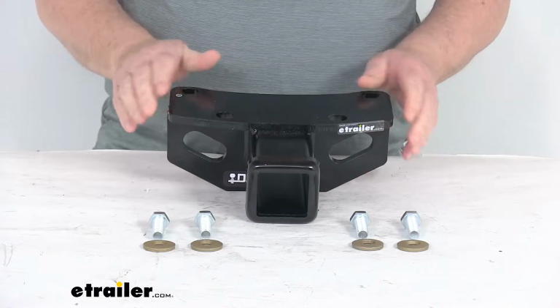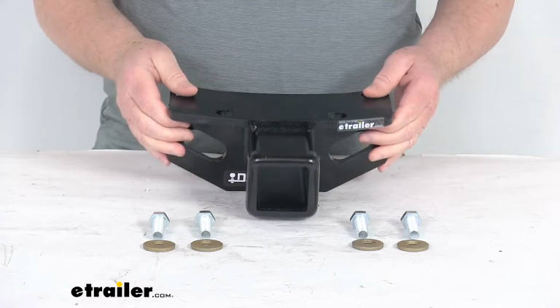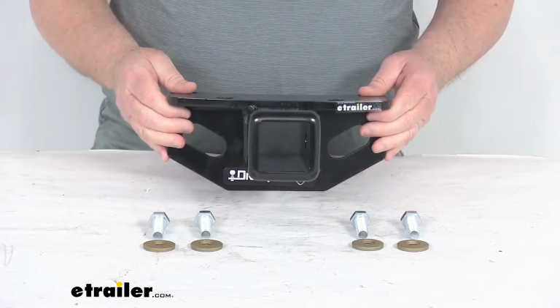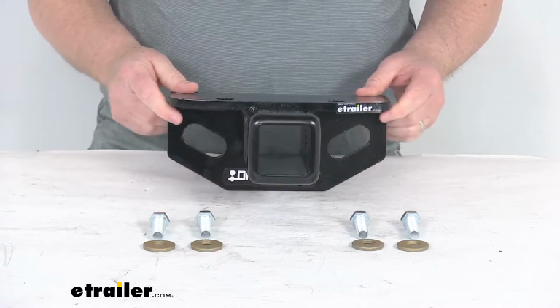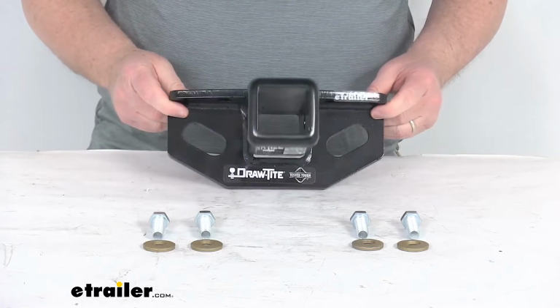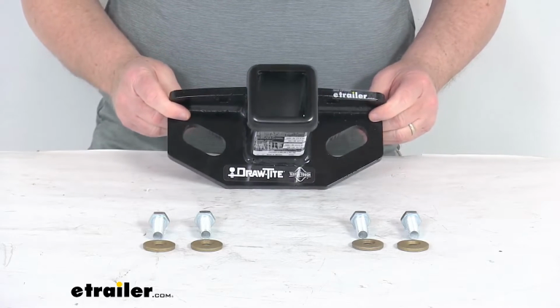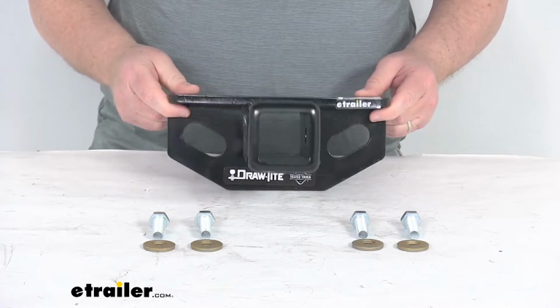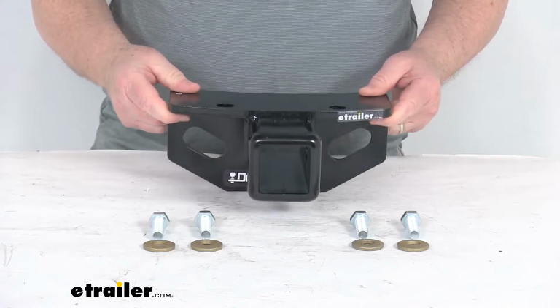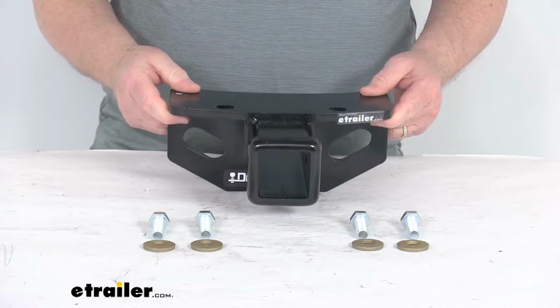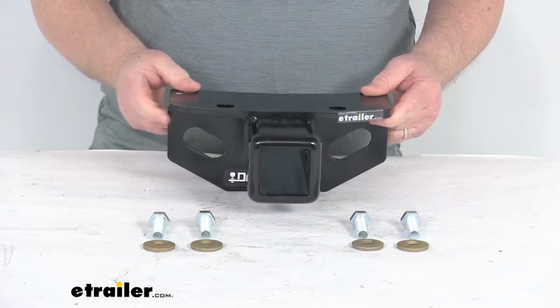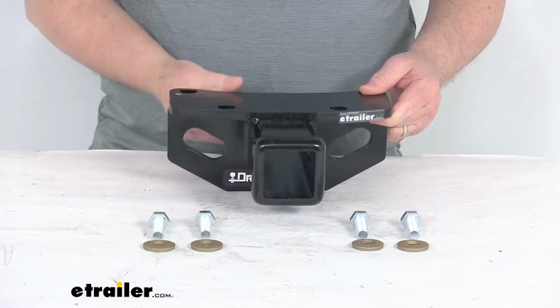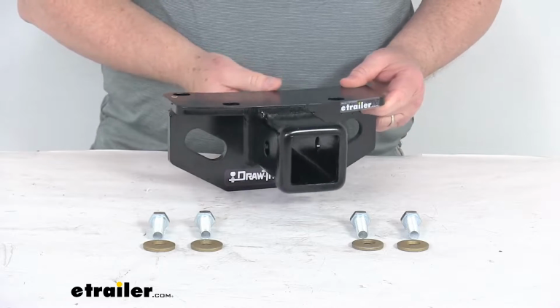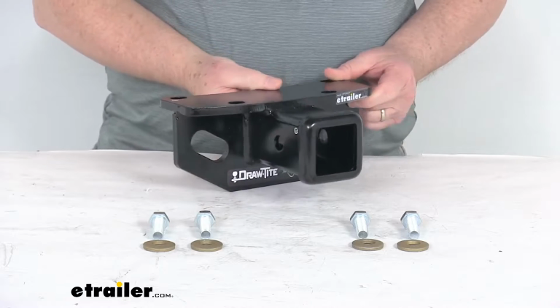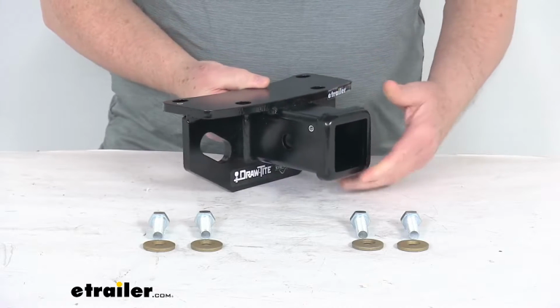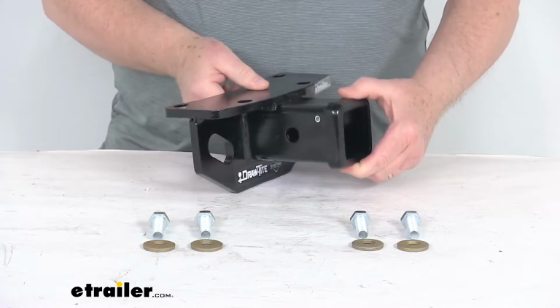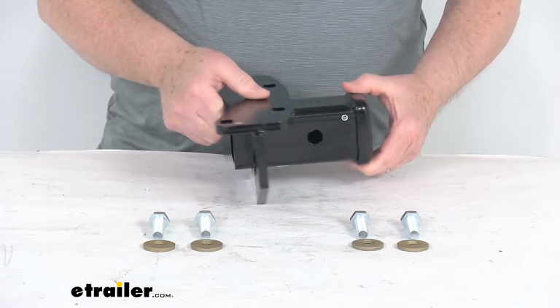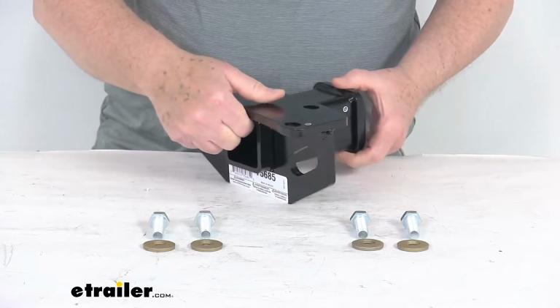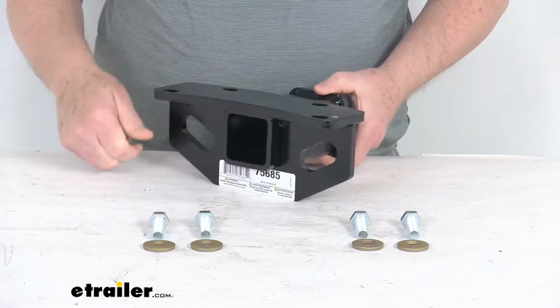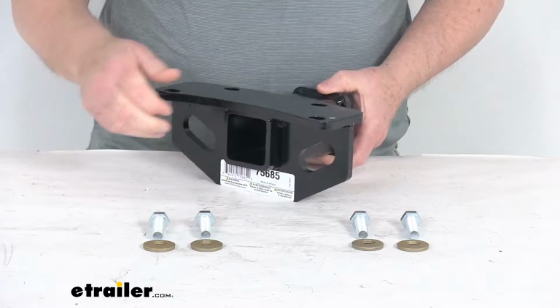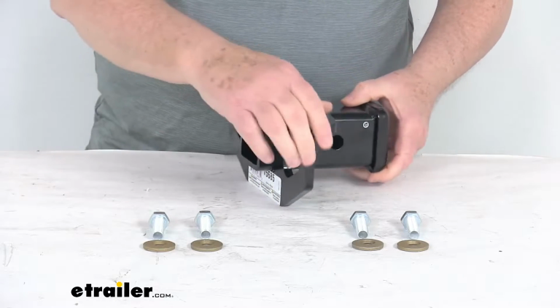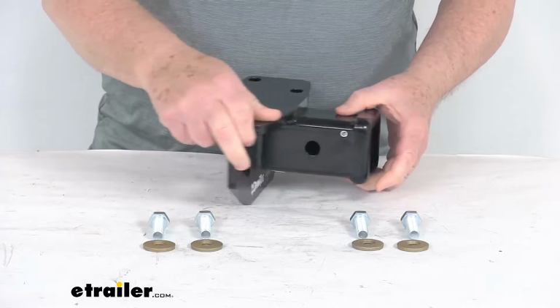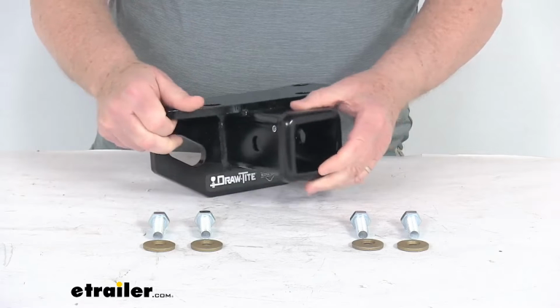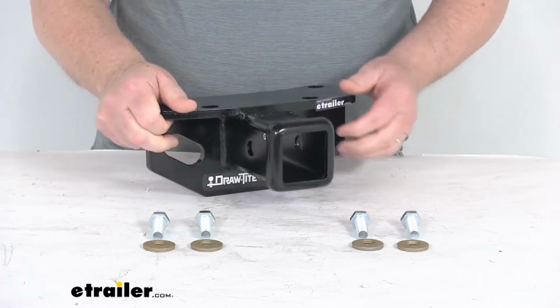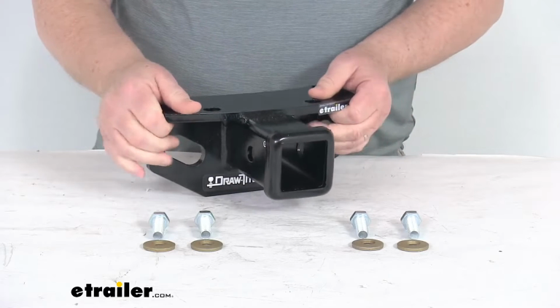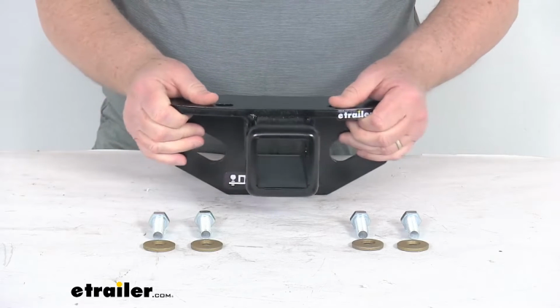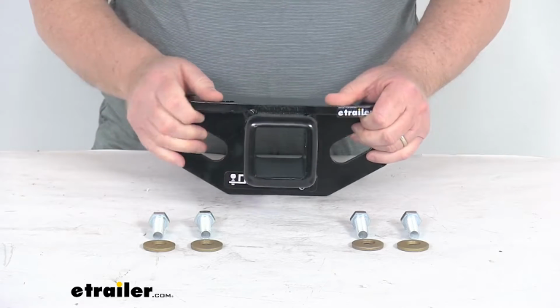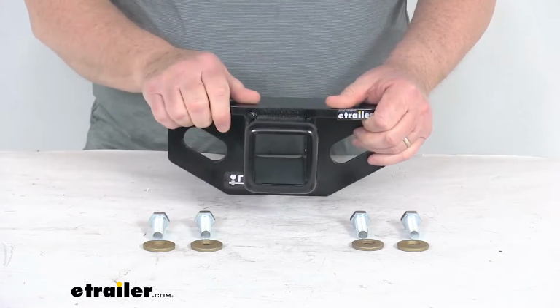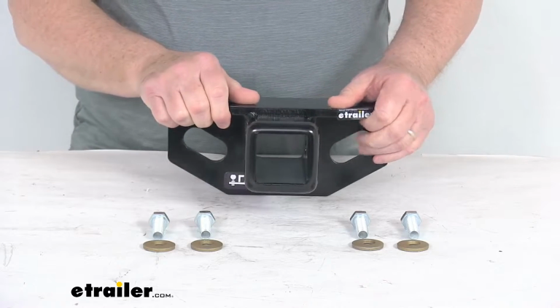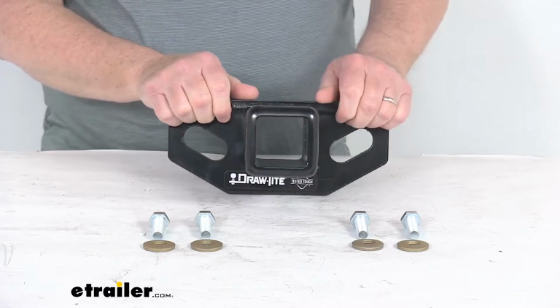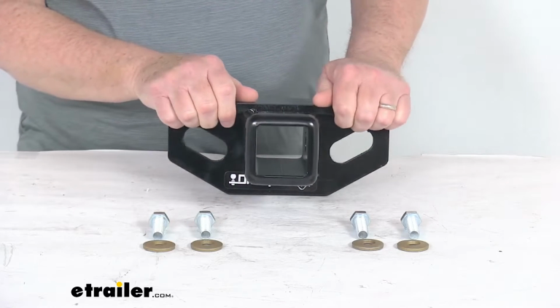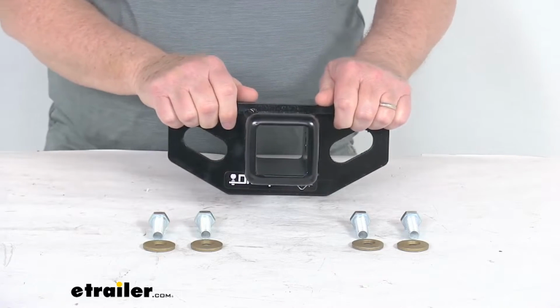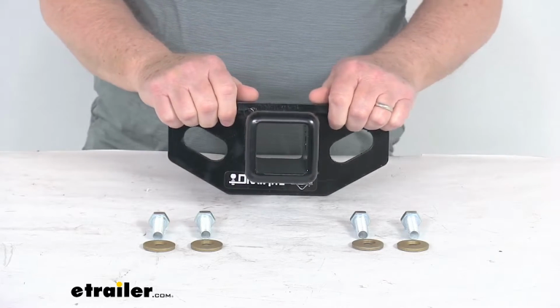On a custom fit part like this, I recommend you go to our website, use the fit guide, put in your year and model vehicle, and it'll show if this will work for your application. This custom fit trailer hitch will let you tow a trailer or carry a bike rack or cargo carrier with your vehicle.